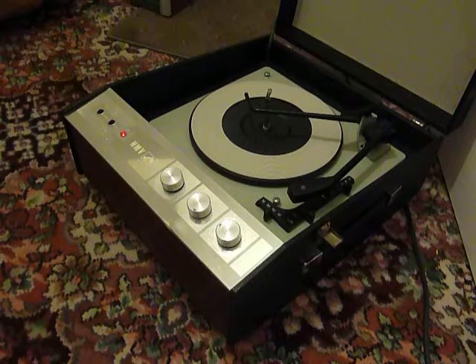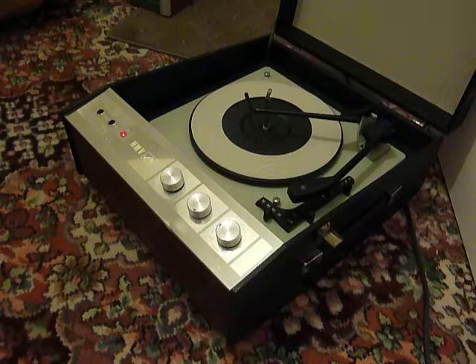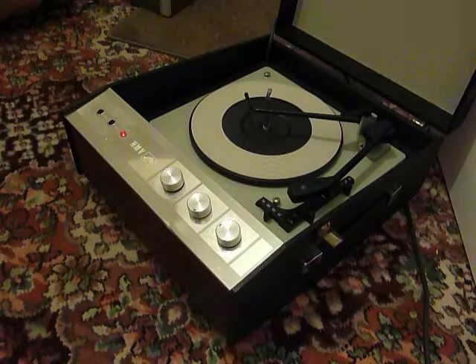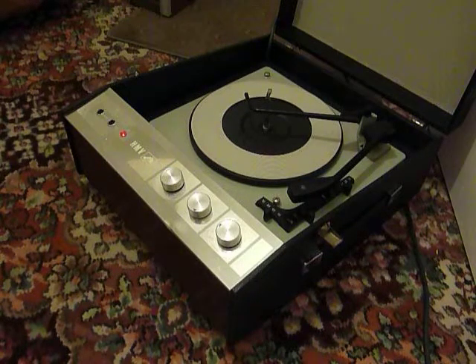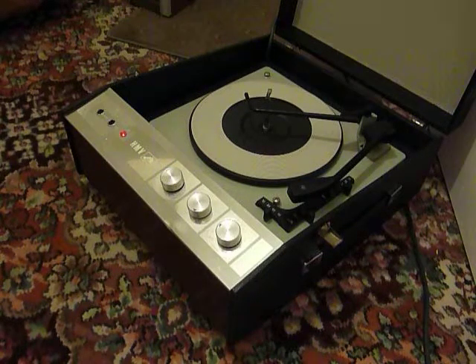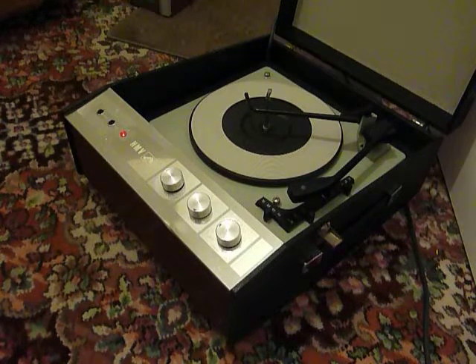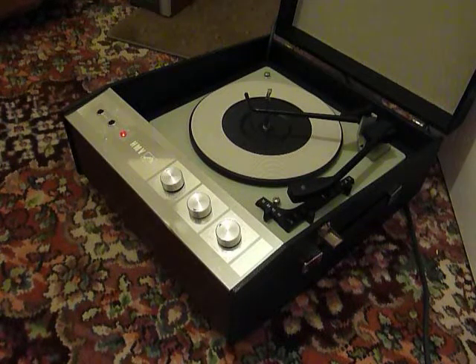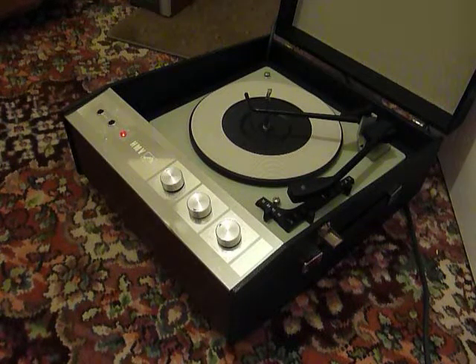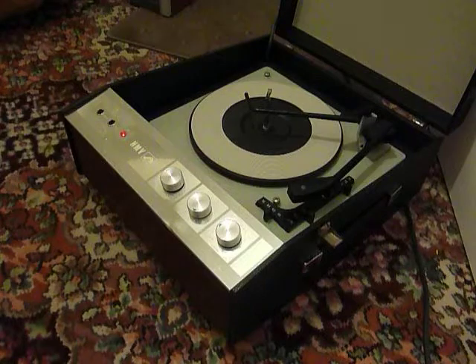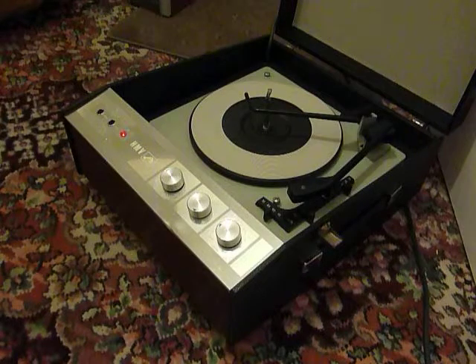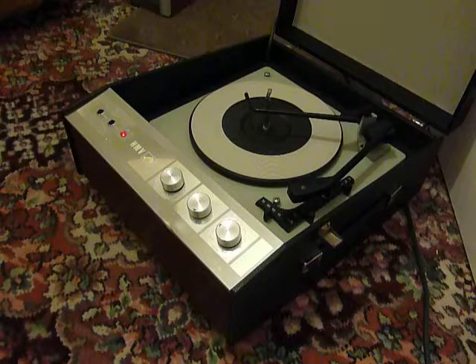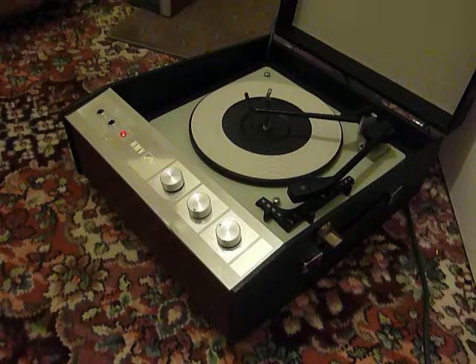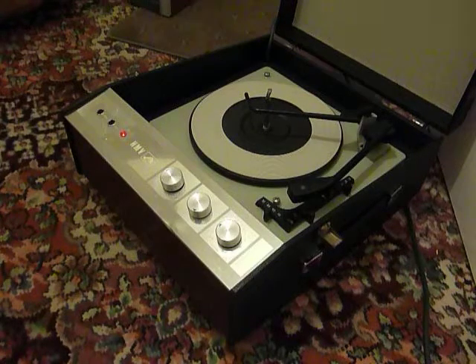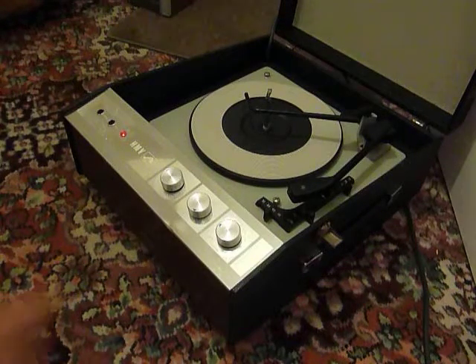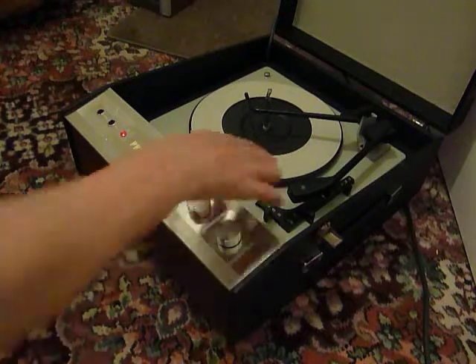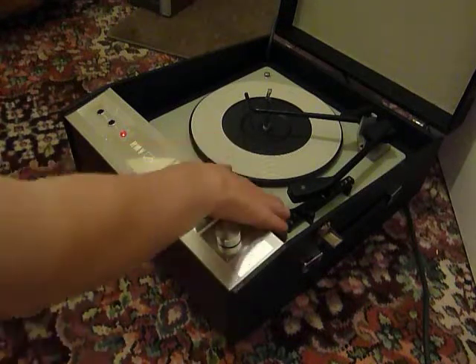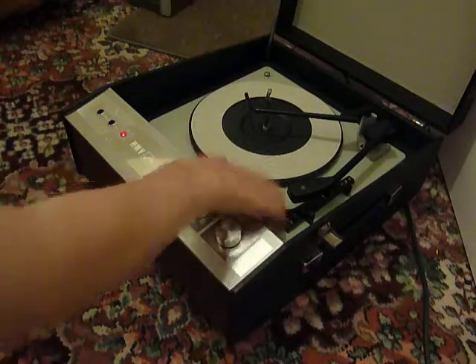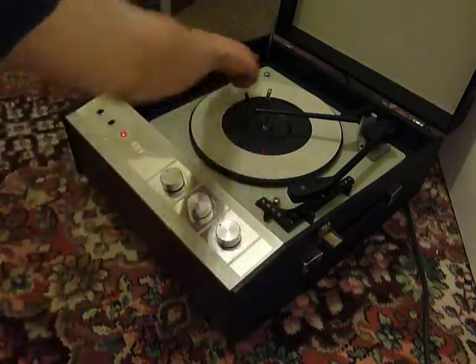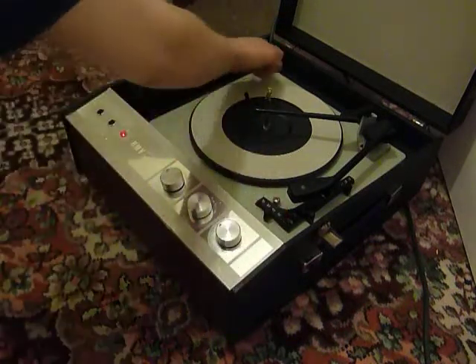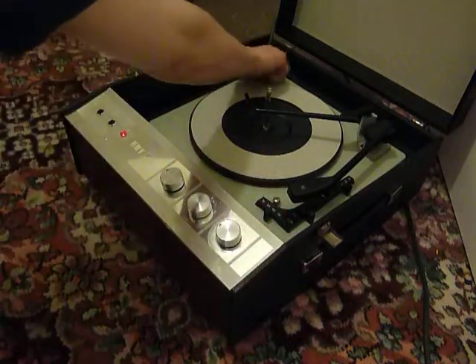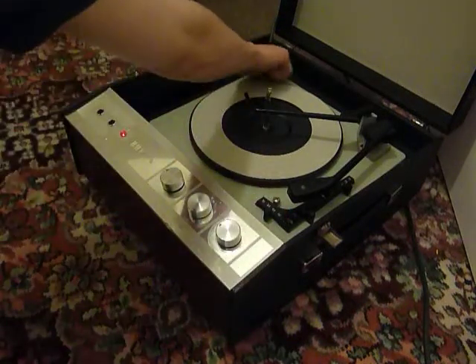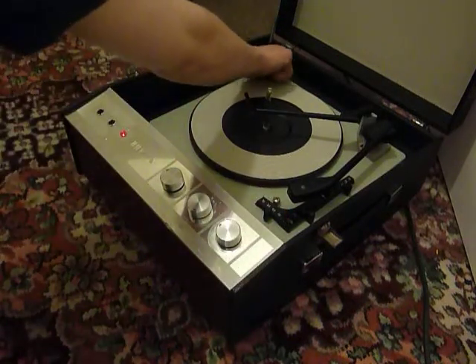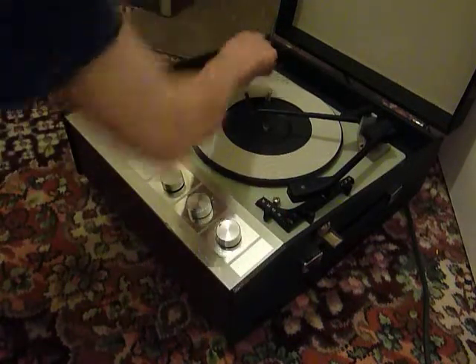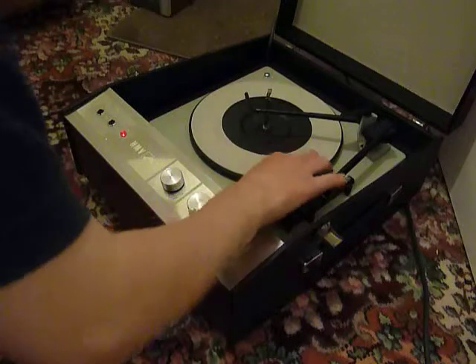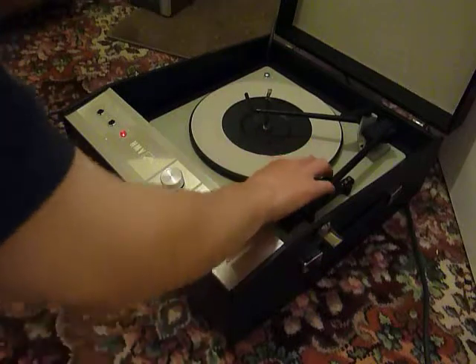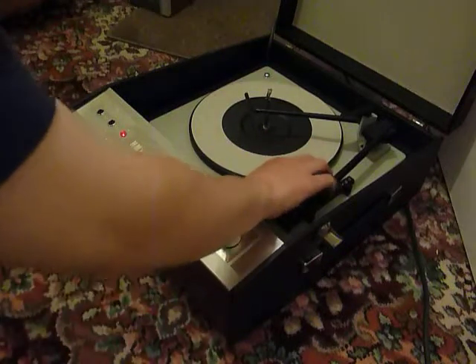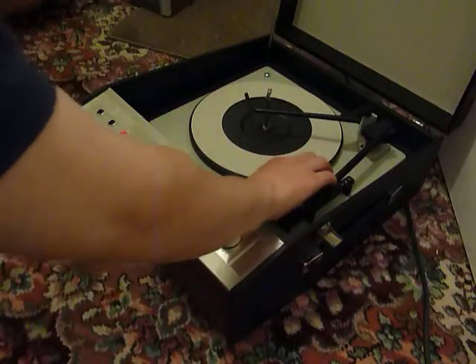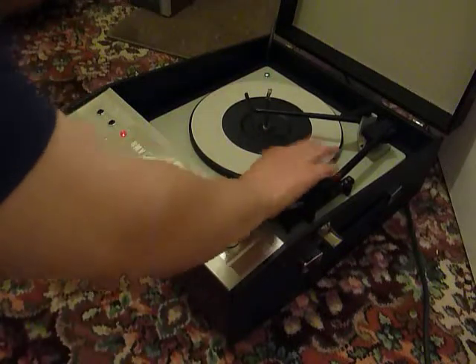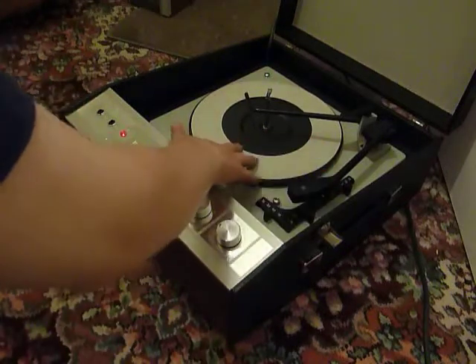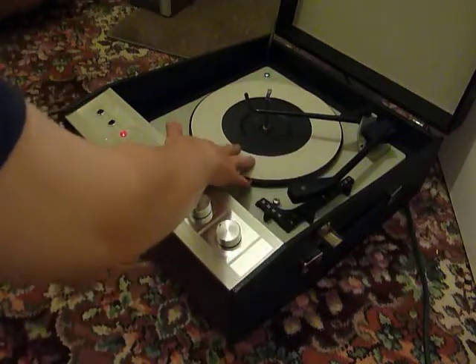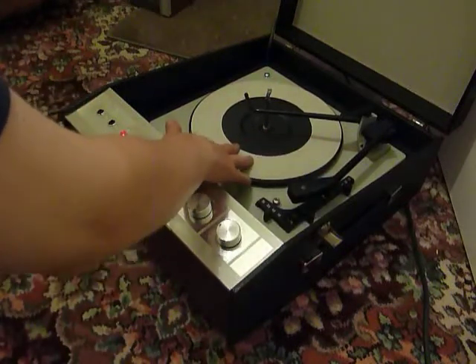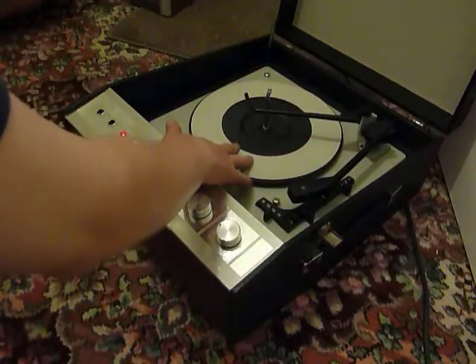When you receive it, the first thing you'll need to do is to screw down the two transit screws on the record deck, located here and here, and screw those both fully down clockwise so that the deck floats on its springs.